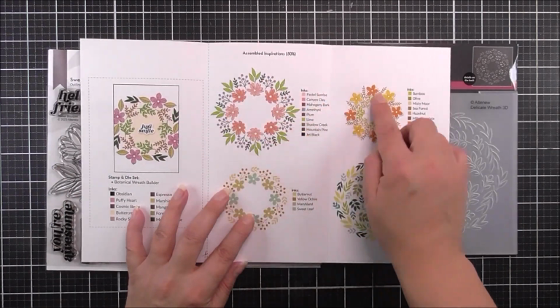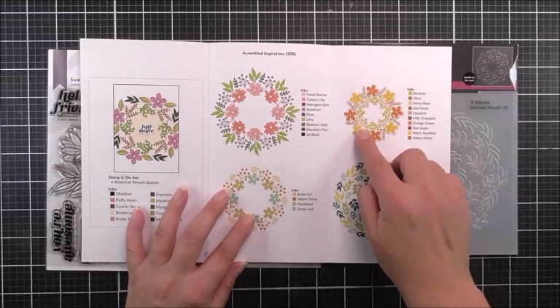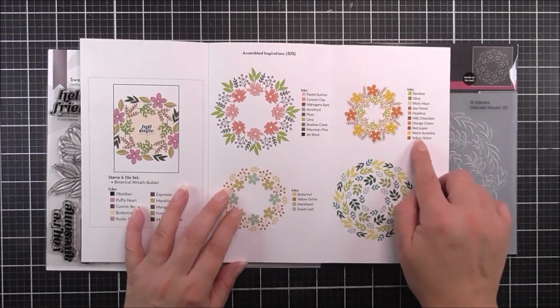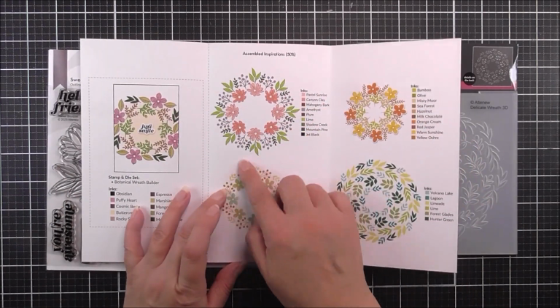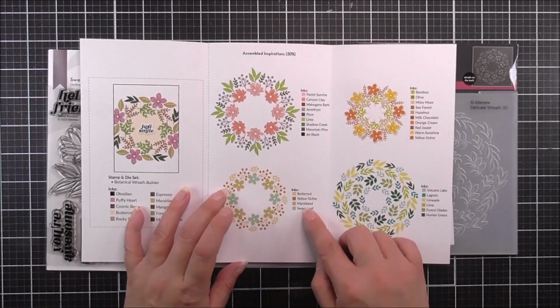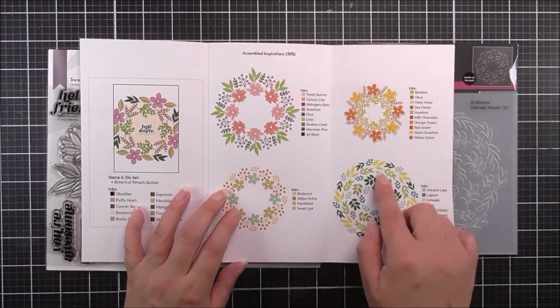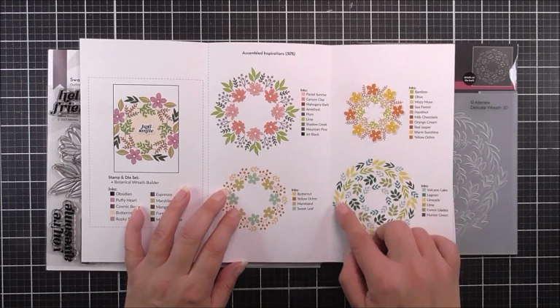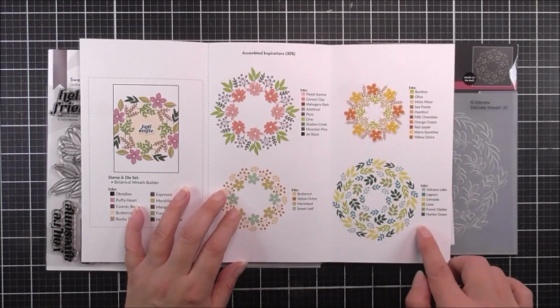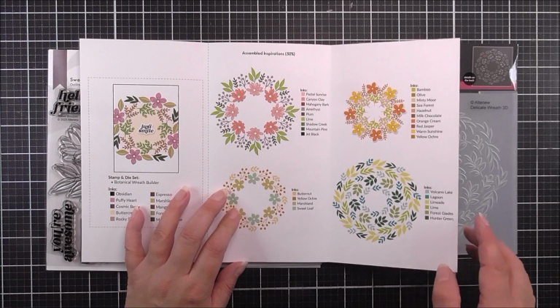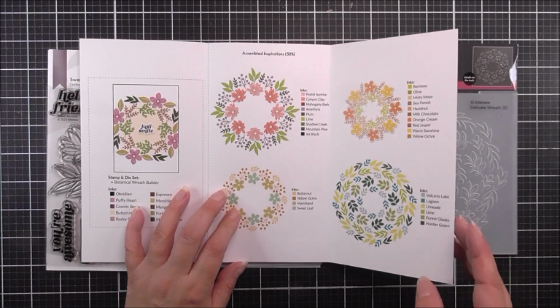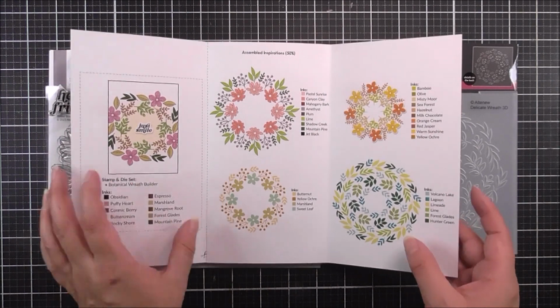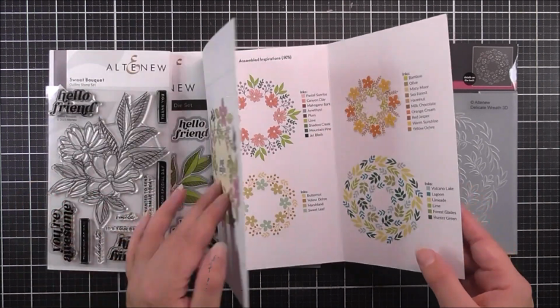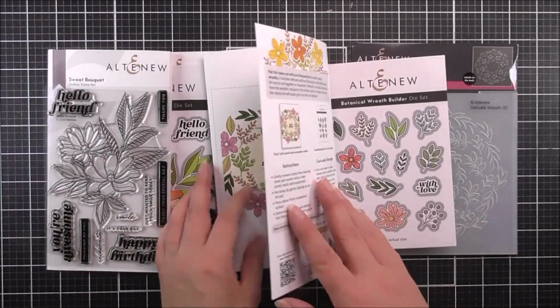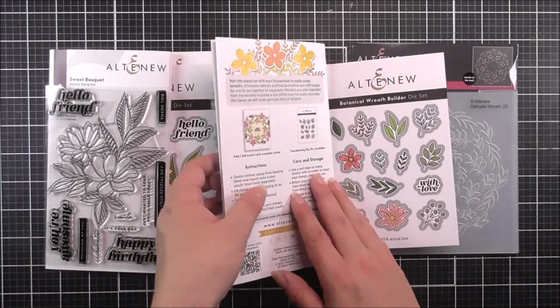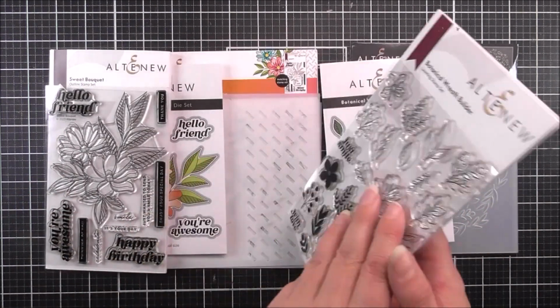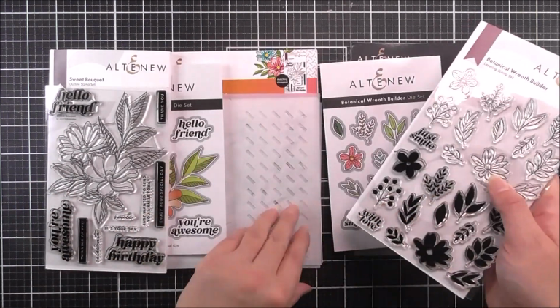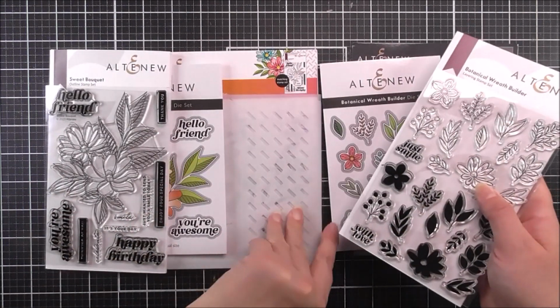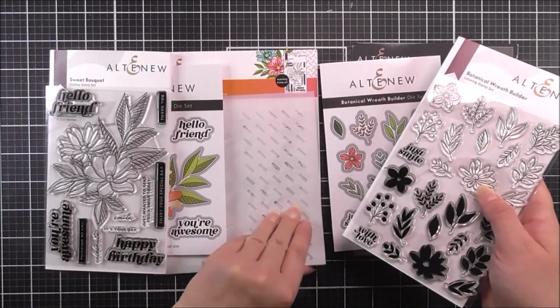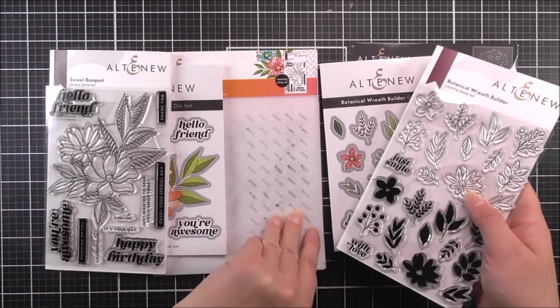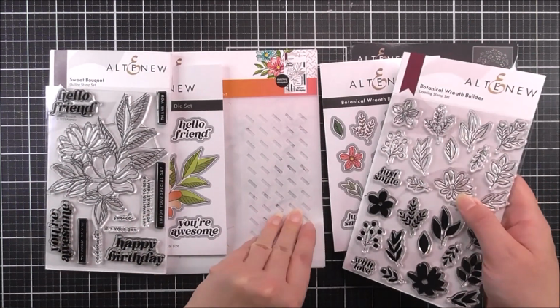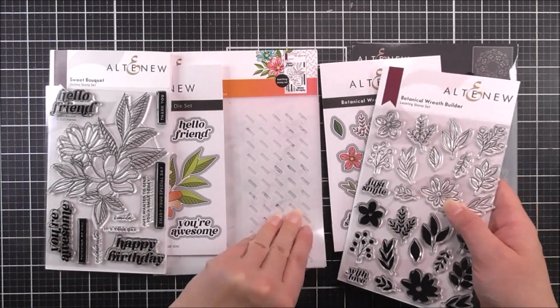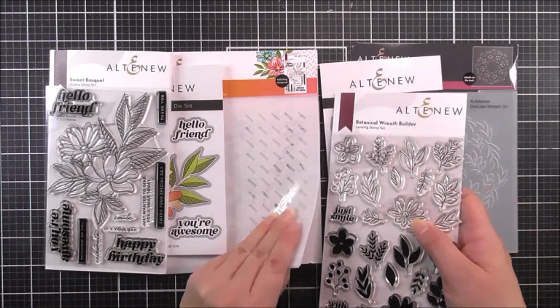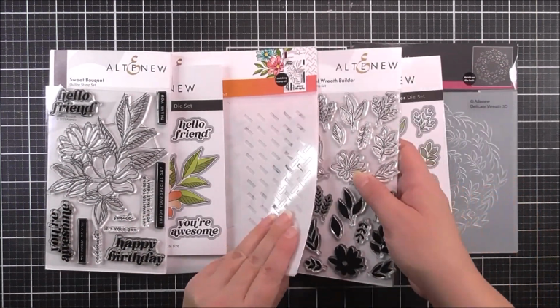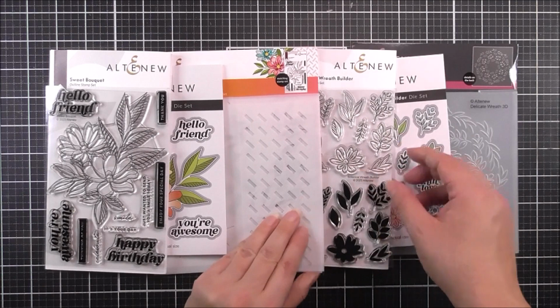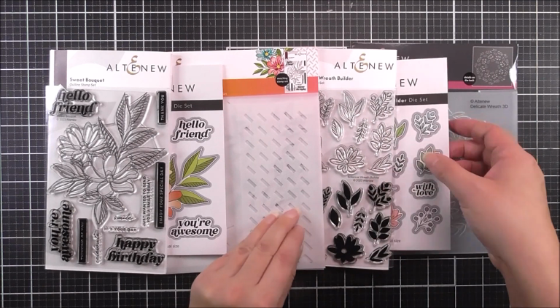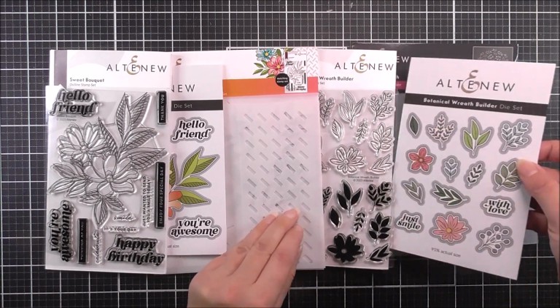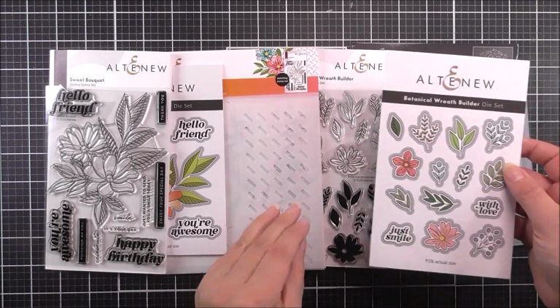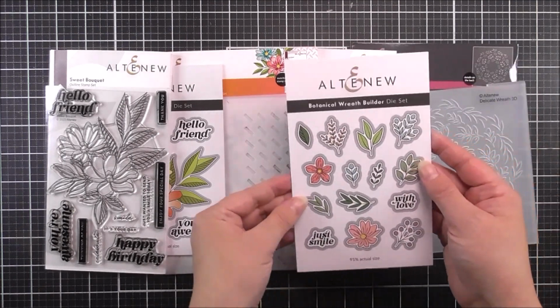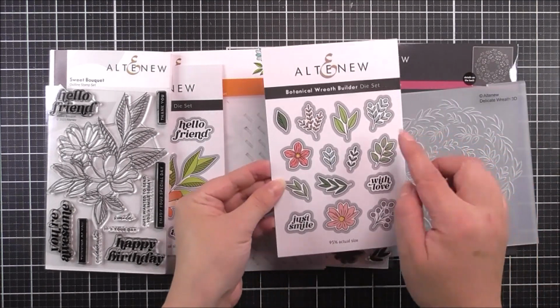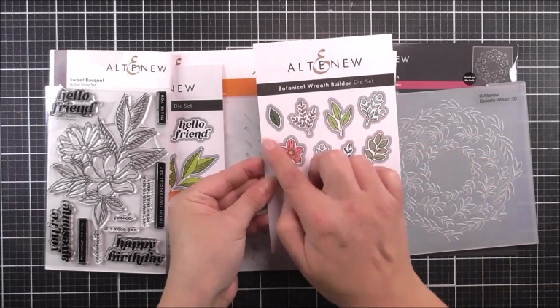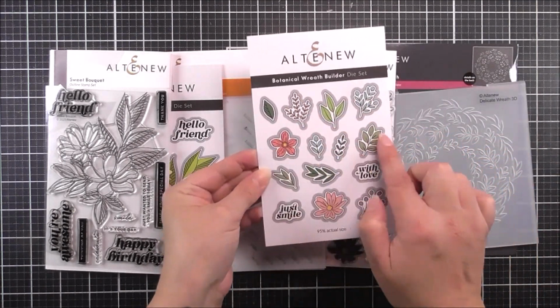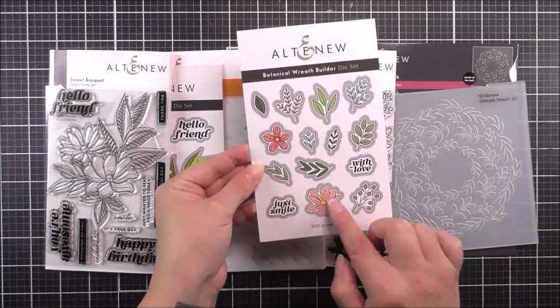As well as the four by six stamp set, we also have a coordinating die set. And you can see that's gonna cut out all of the images and also the little sentiments that we have in there as well.